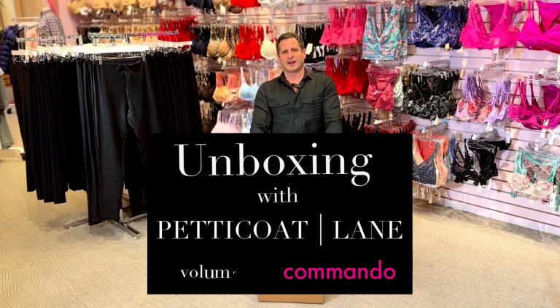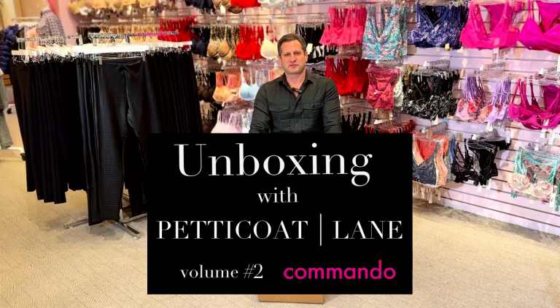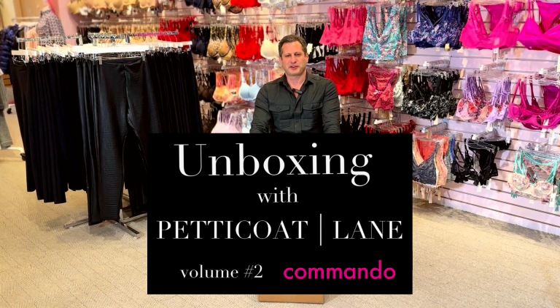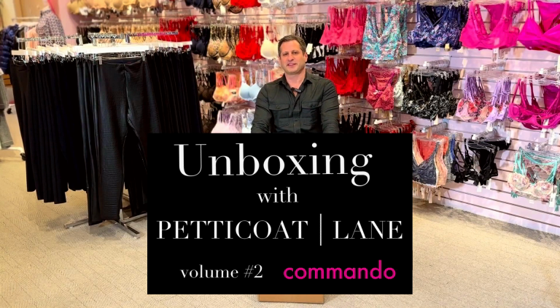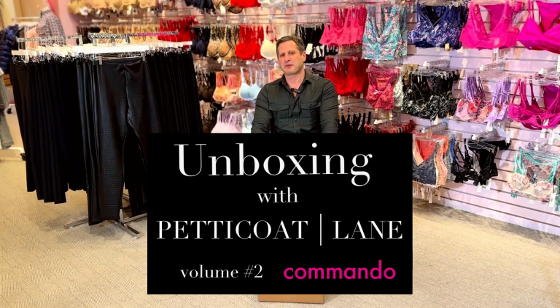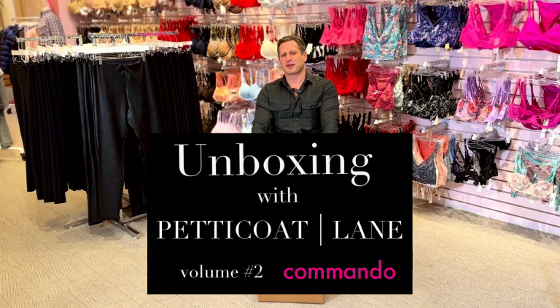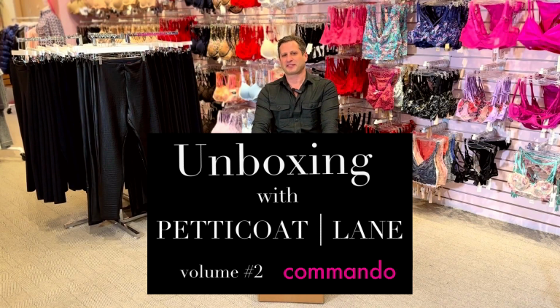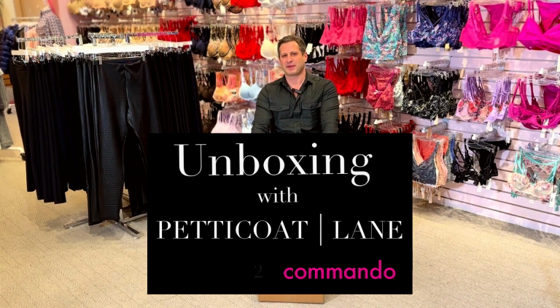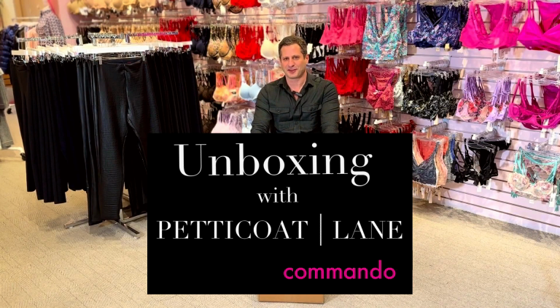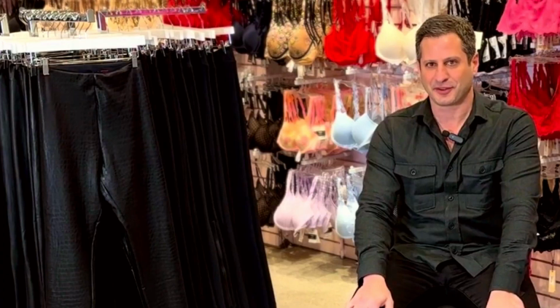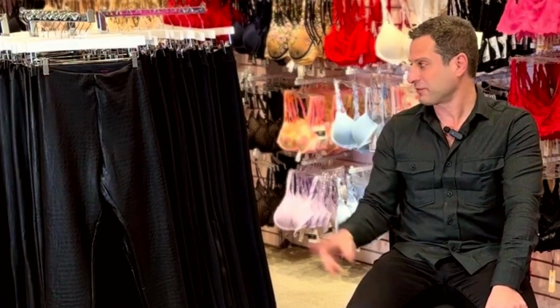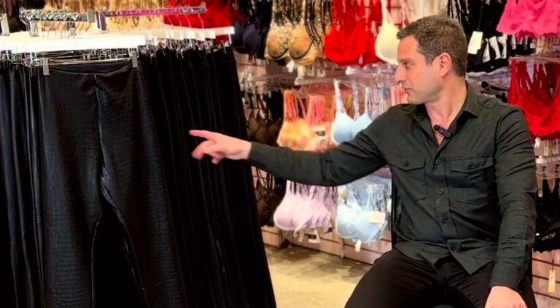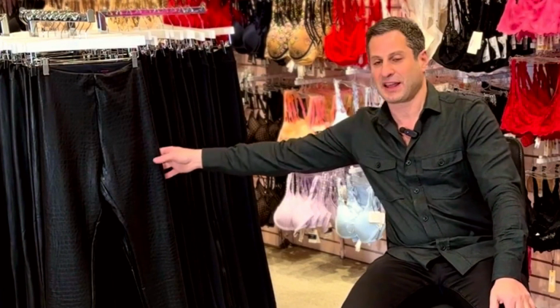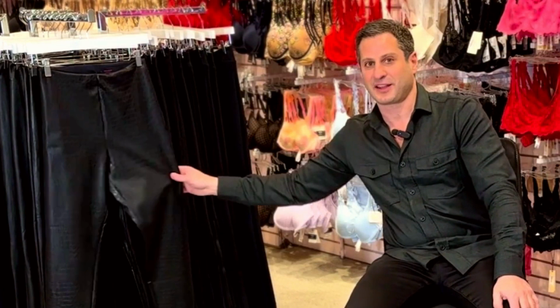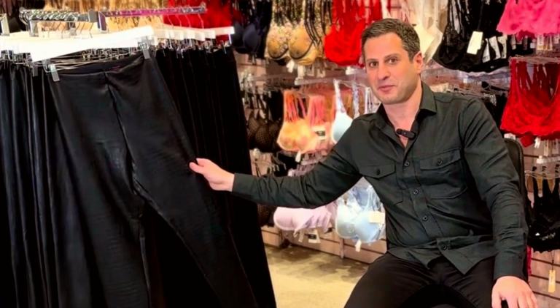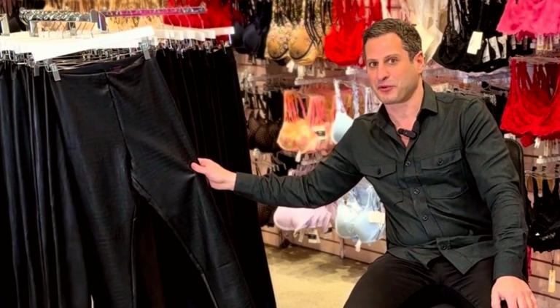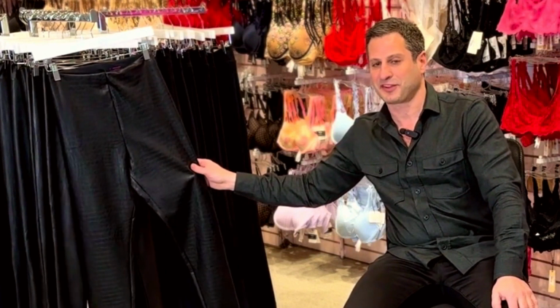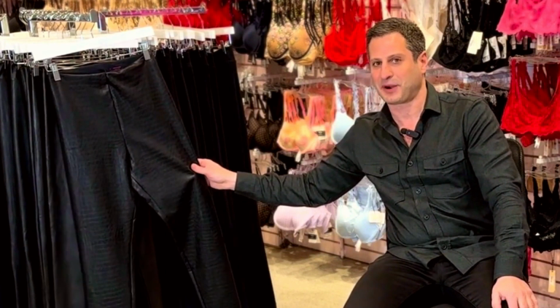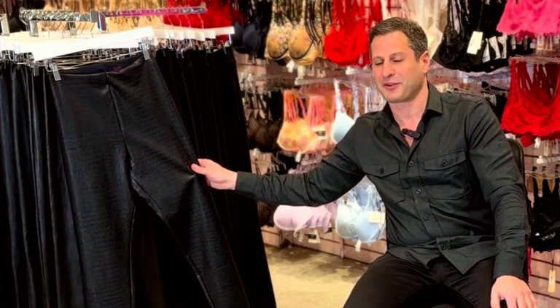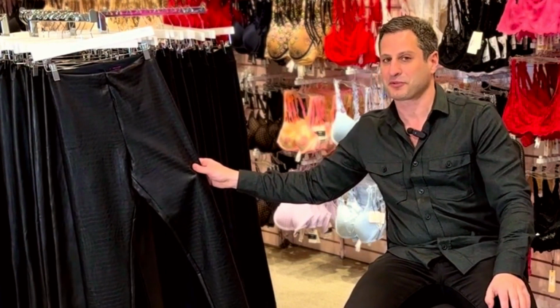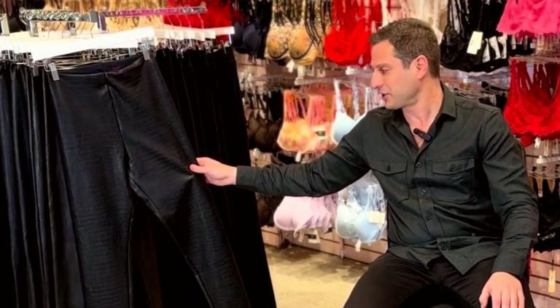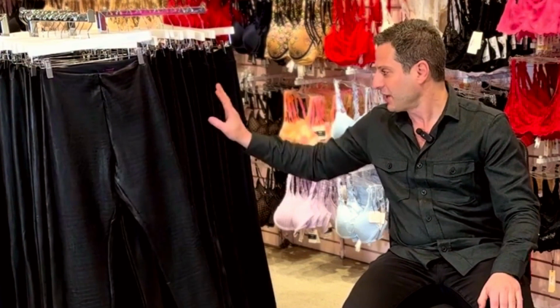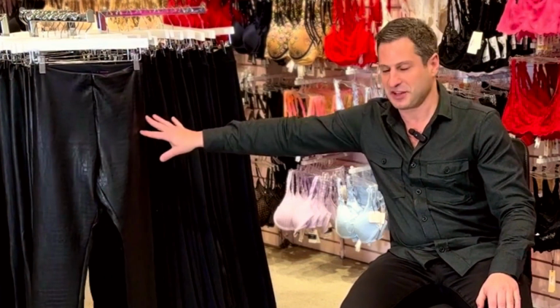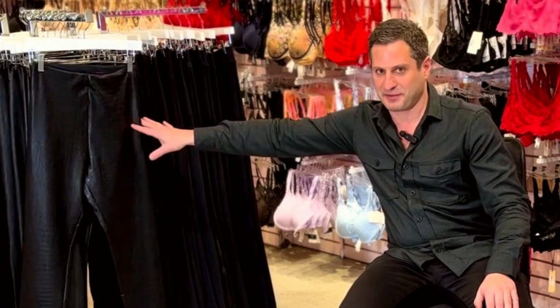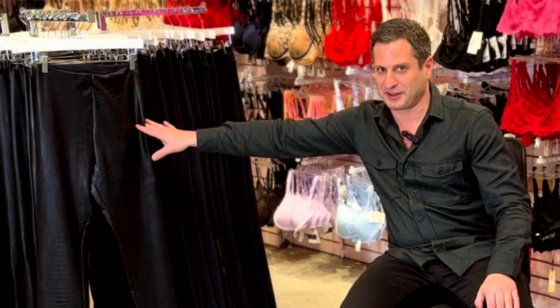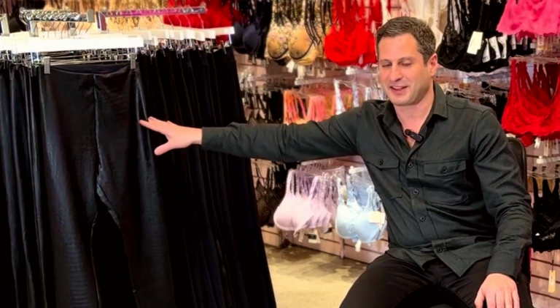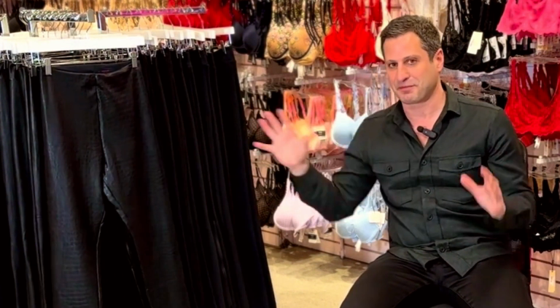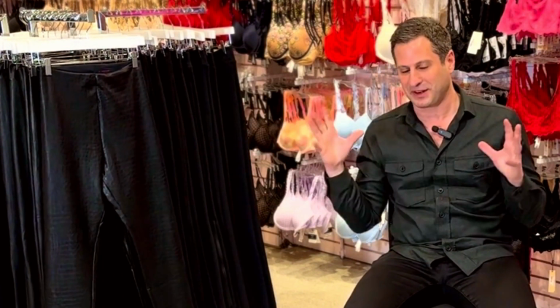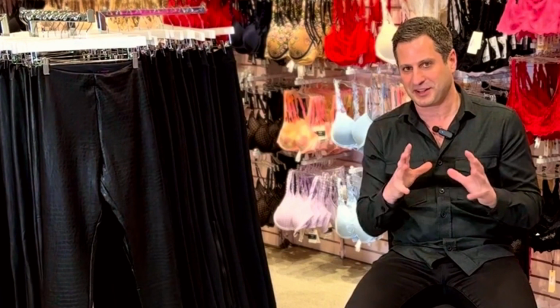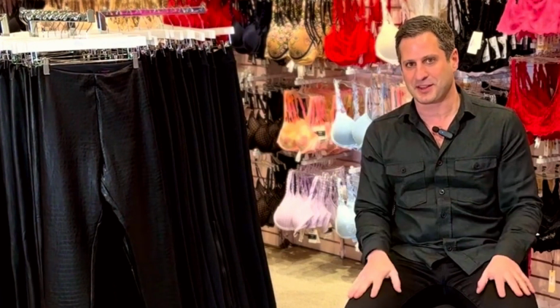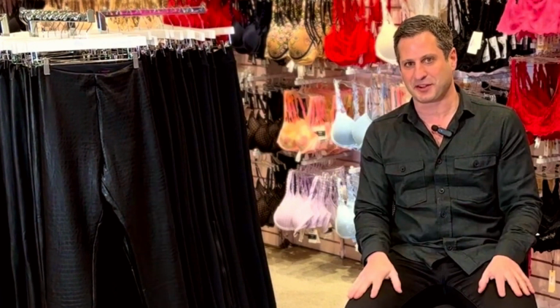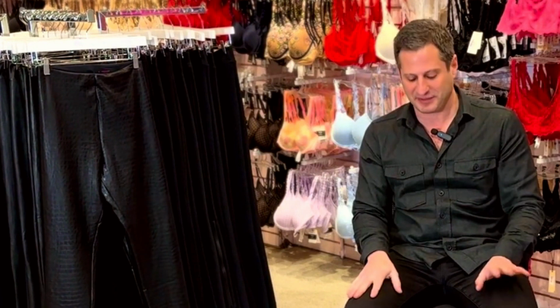I'm Jason from Petticoat Lane and today we're gonna be unboxing Commando. I think we're gonna do some of the leggings. I kind of remember ordering these things a little while ago and I think they're really cute. These are the Commando leggings — they kind of suck you in and make you look amazing.